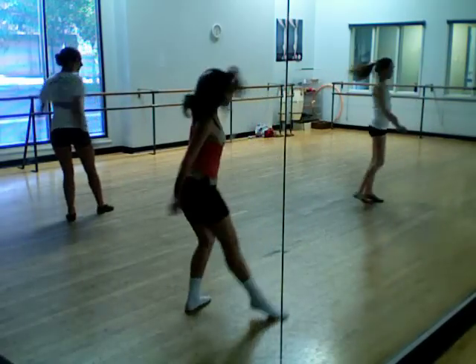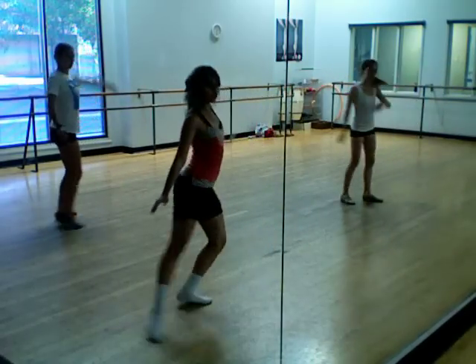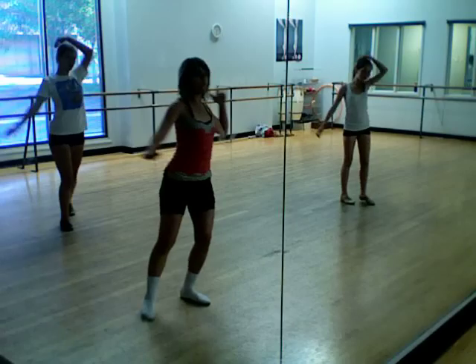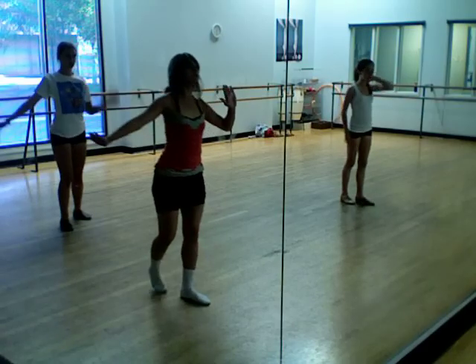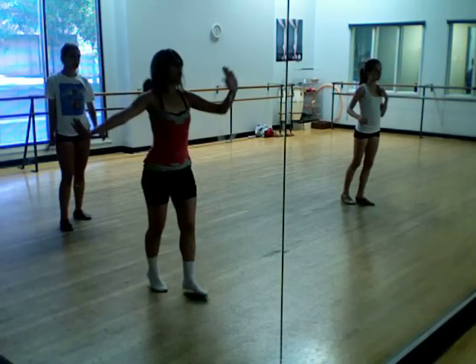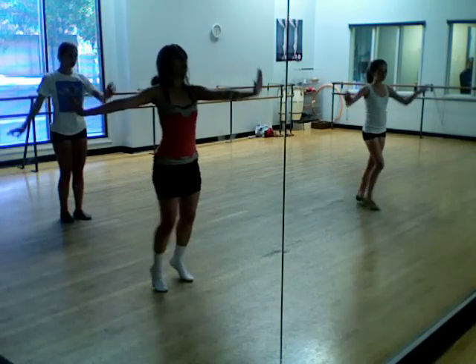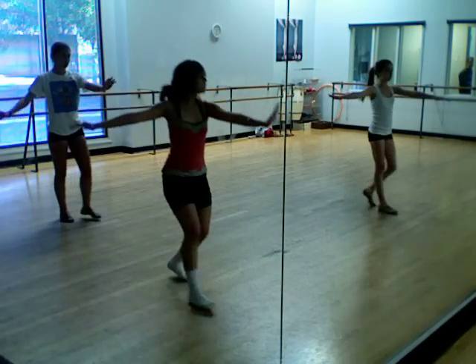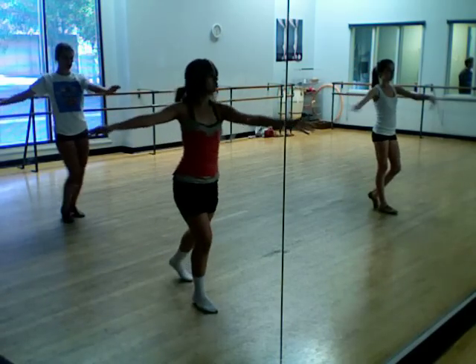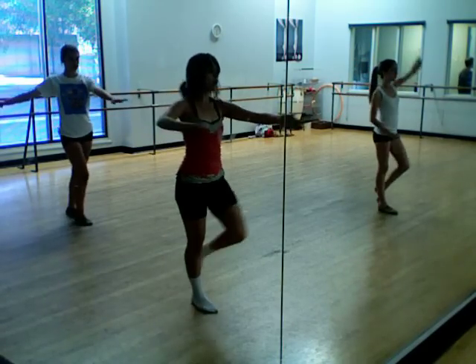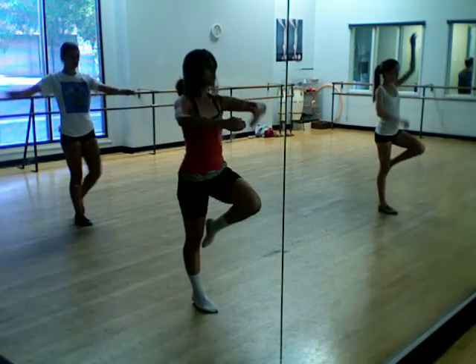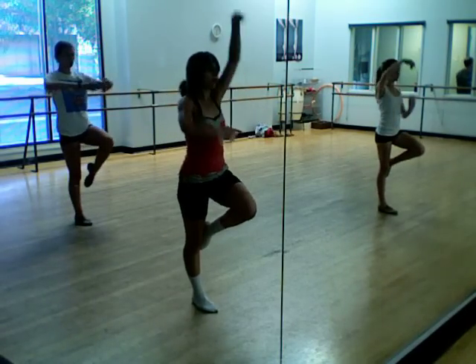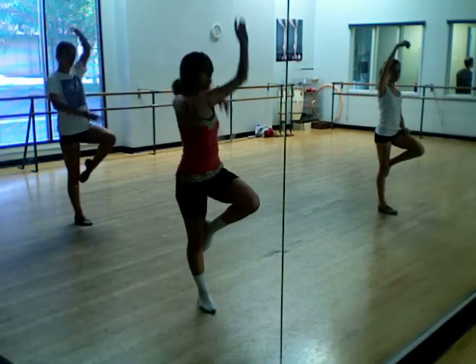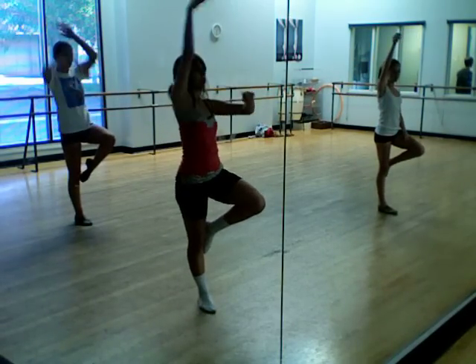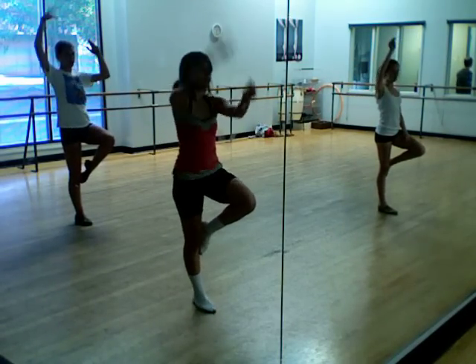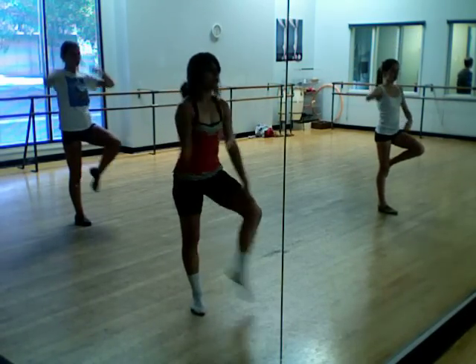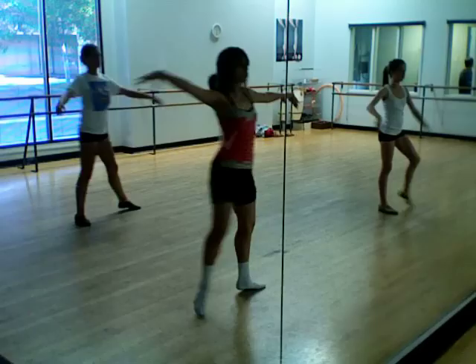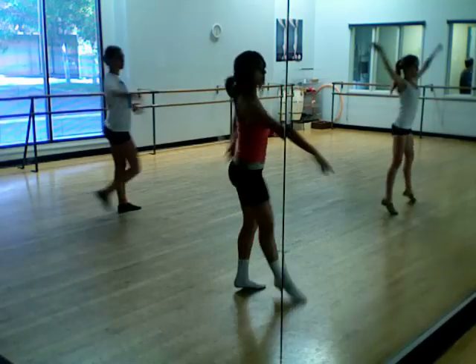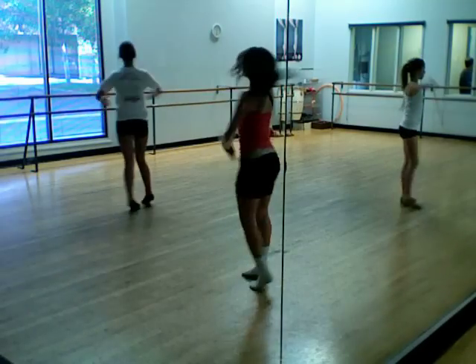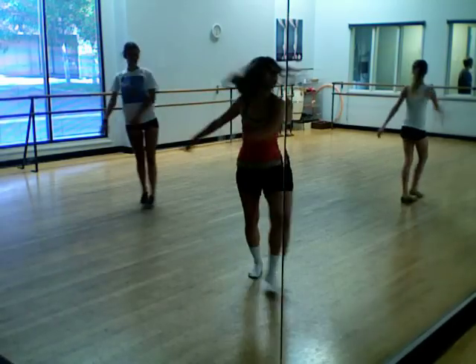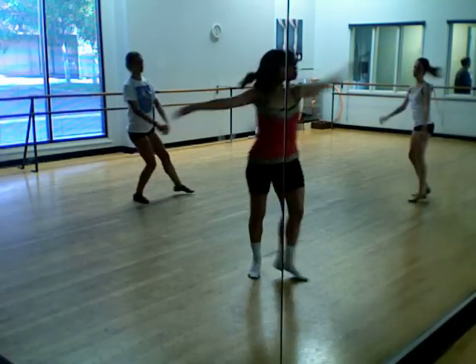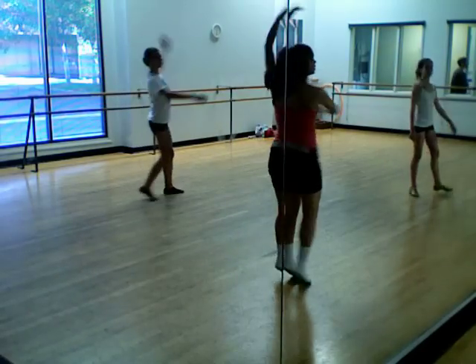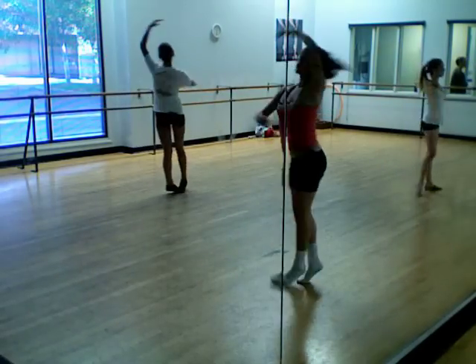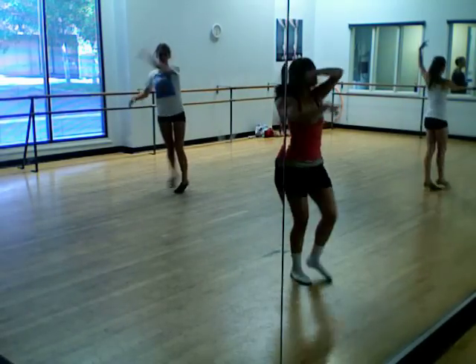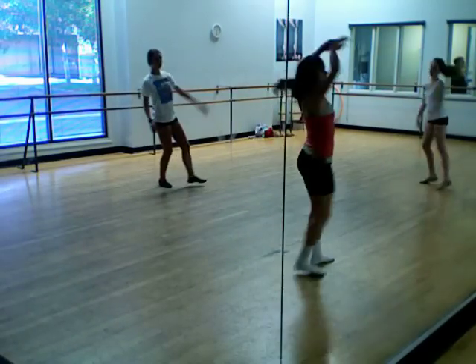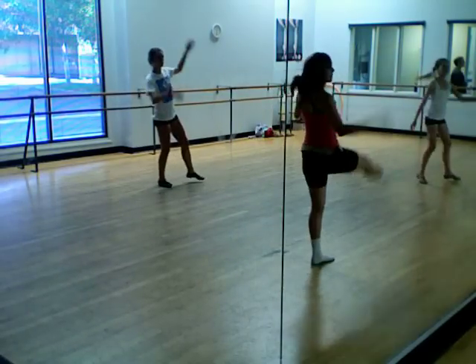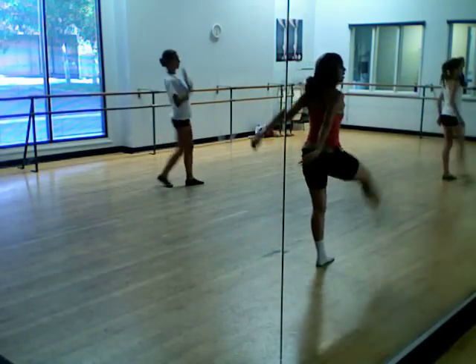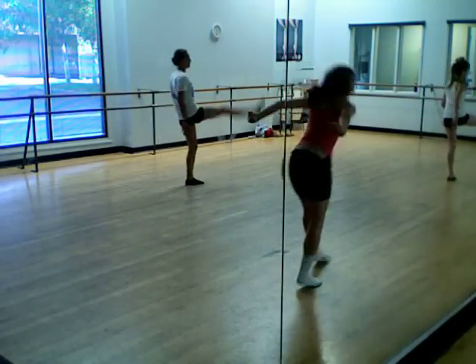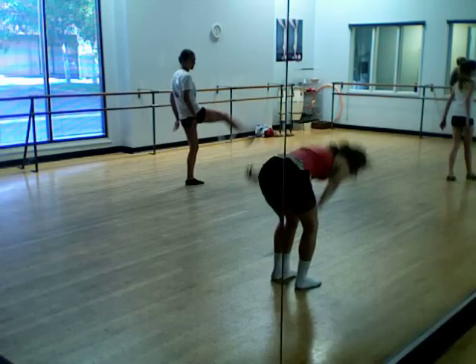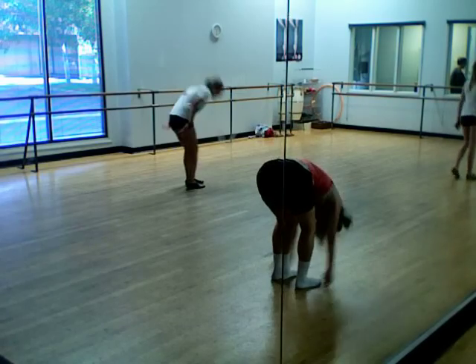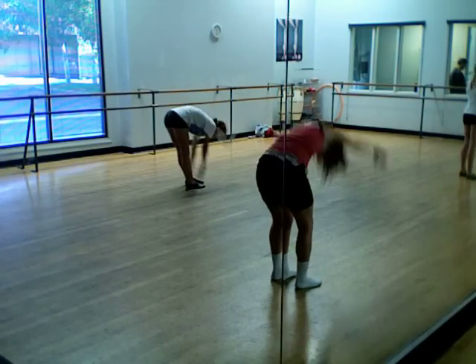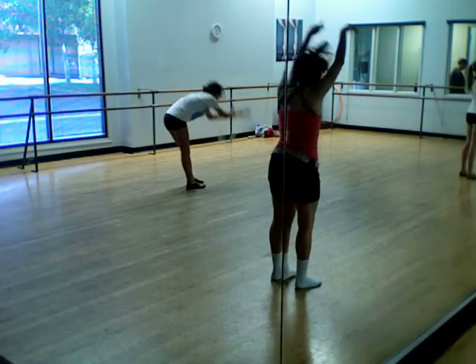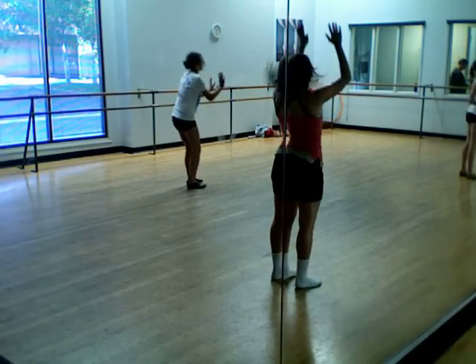Plie, jambe, ball change, right, left, little jump in second, switch and do, step, bop, long, contract, and.